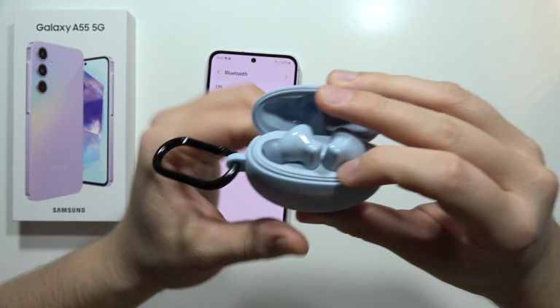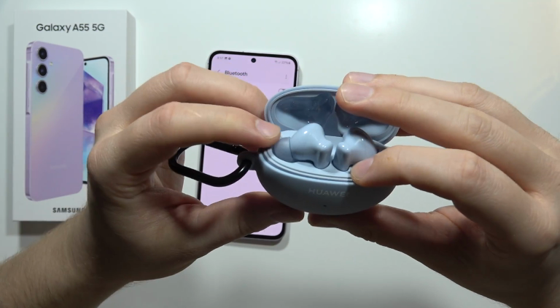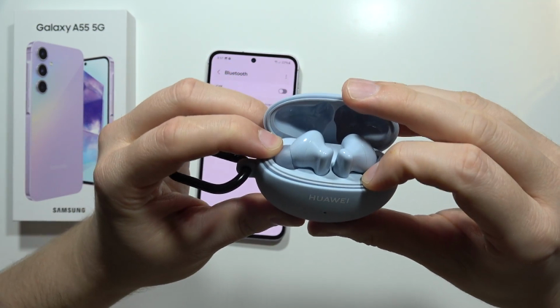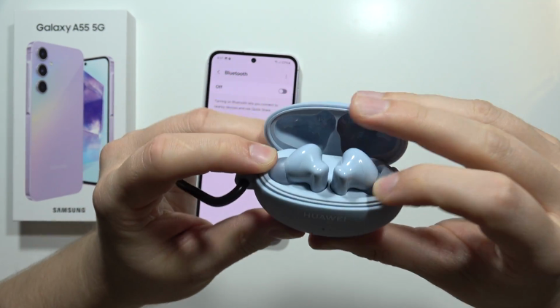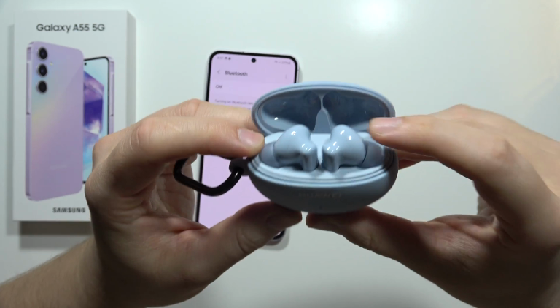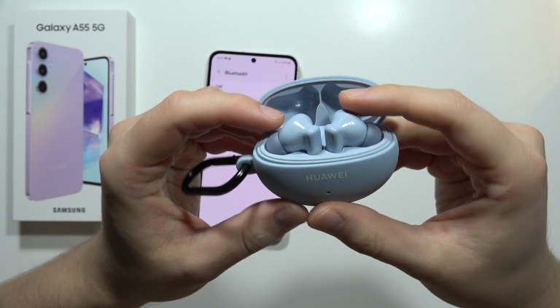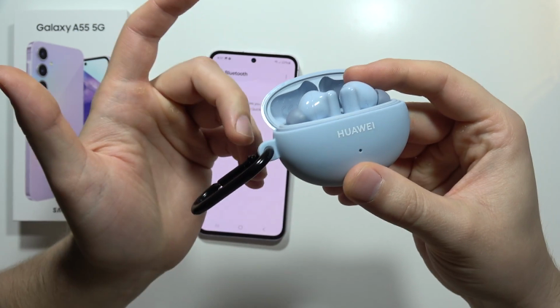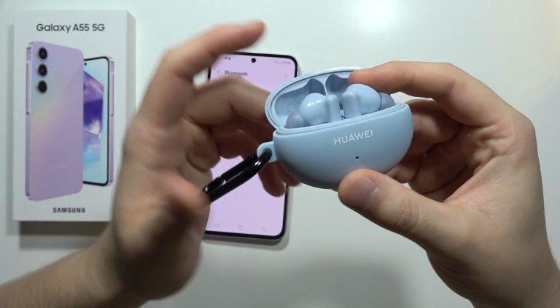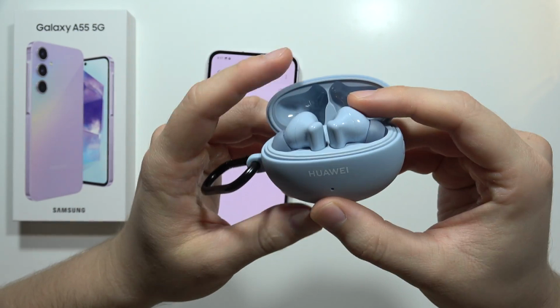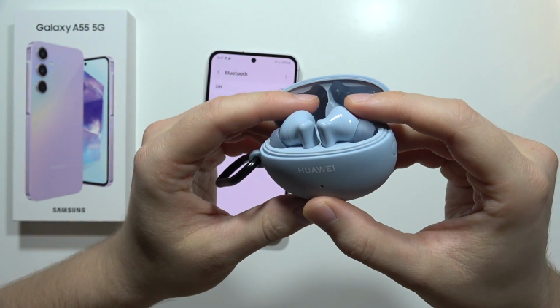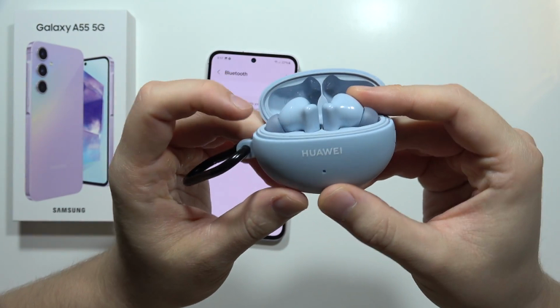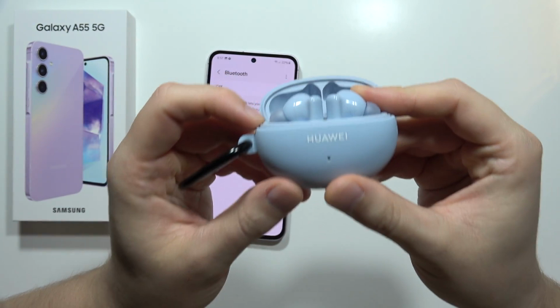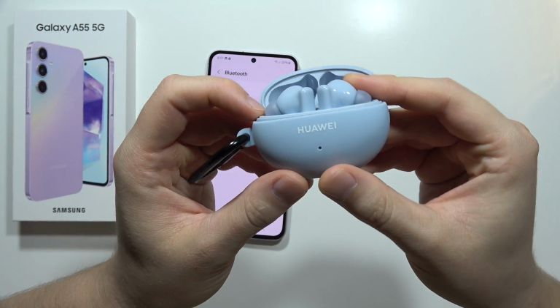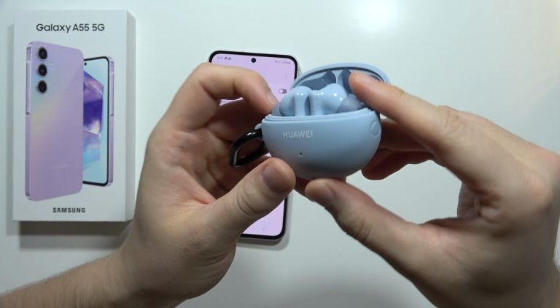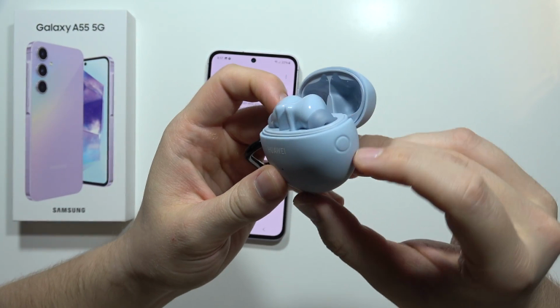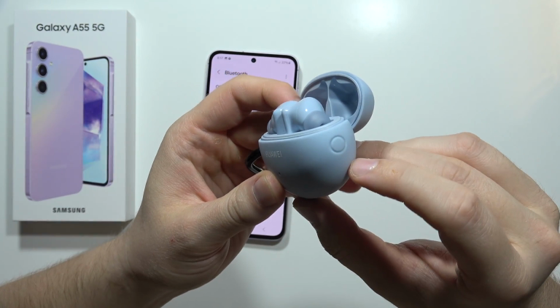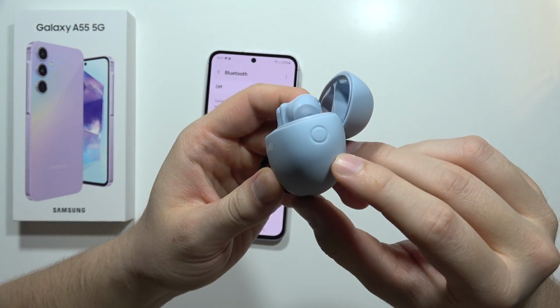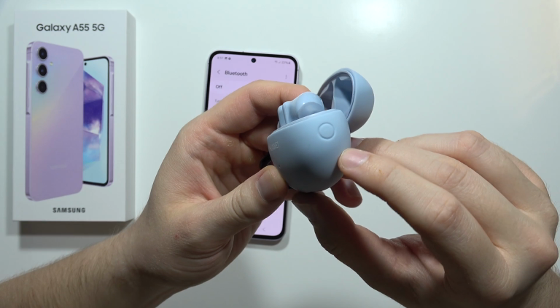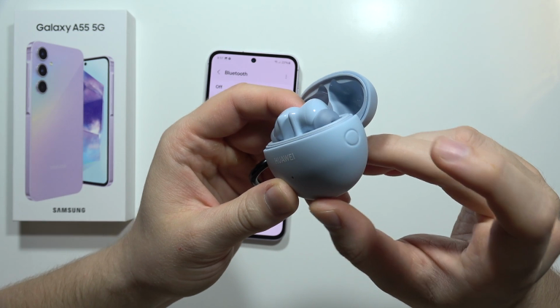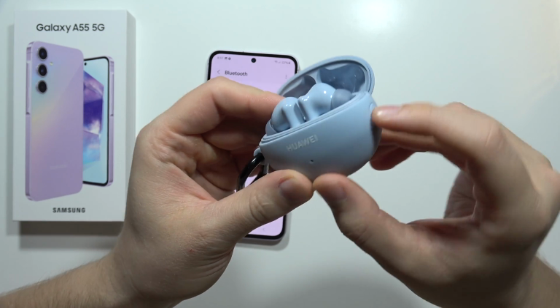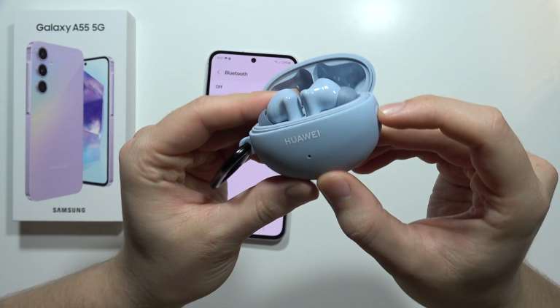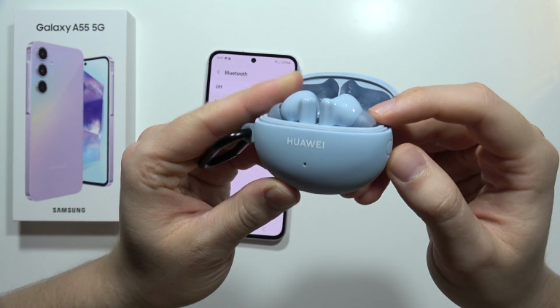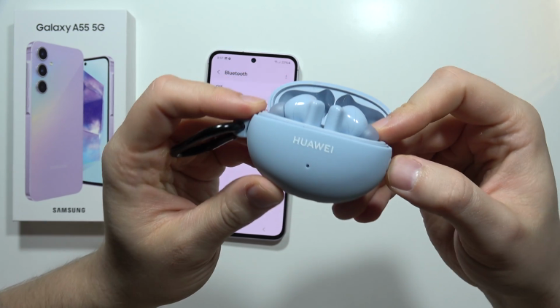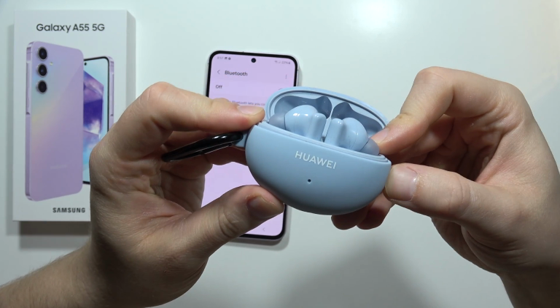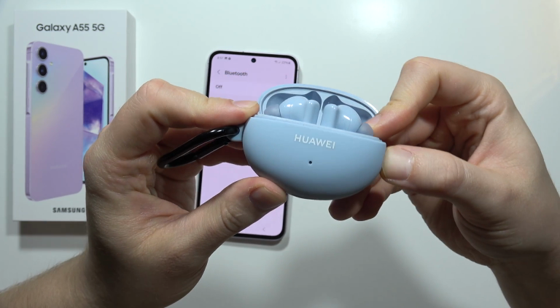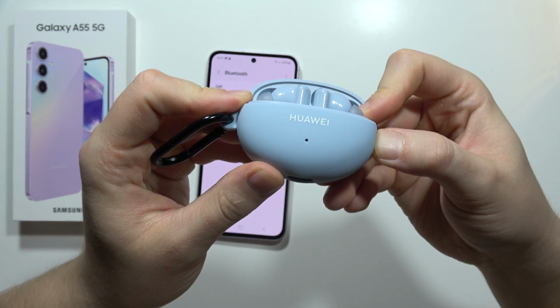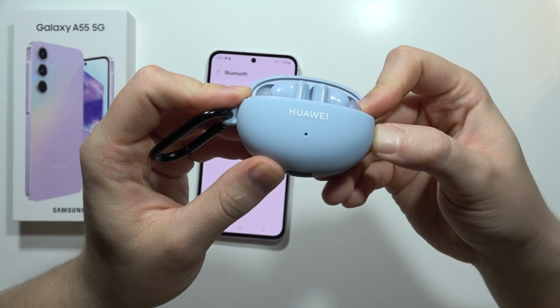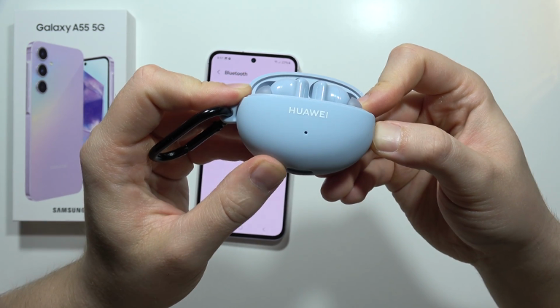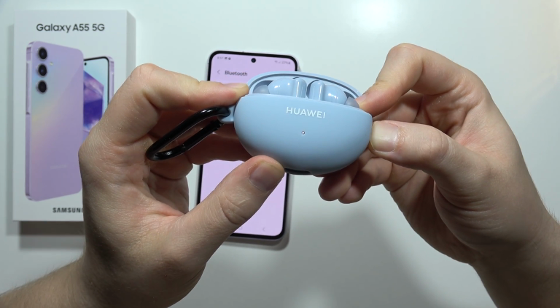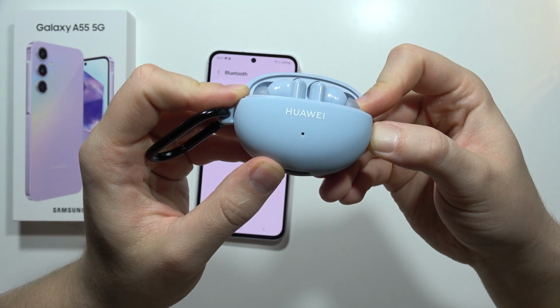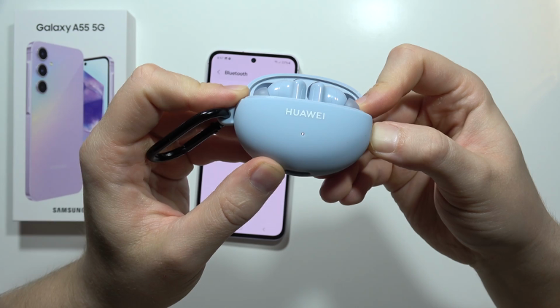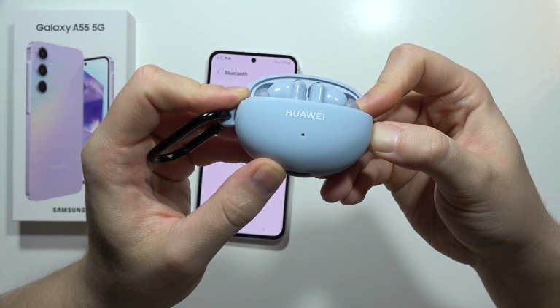When you disconnect your device from any other devices, you have to enter the pairing mode. In my case, I have to click and hold this button and wait until this indicator starts blinking white.